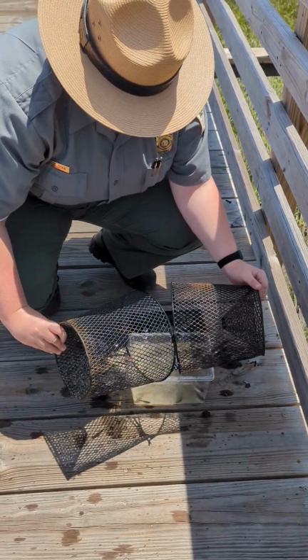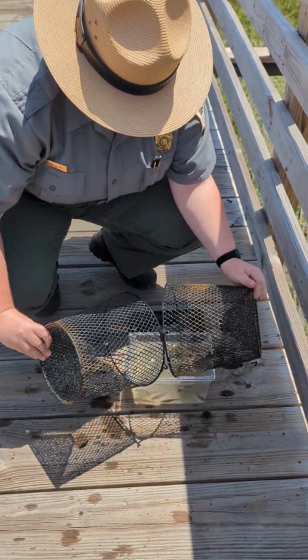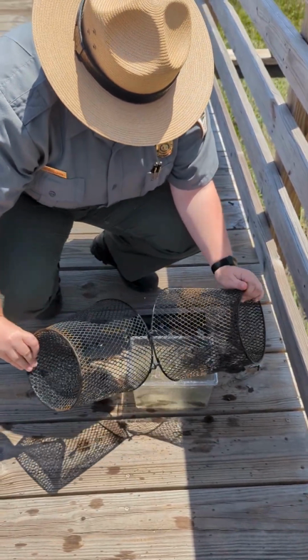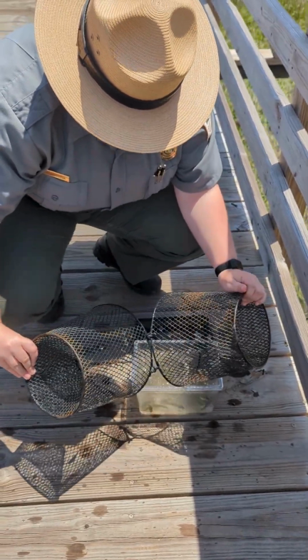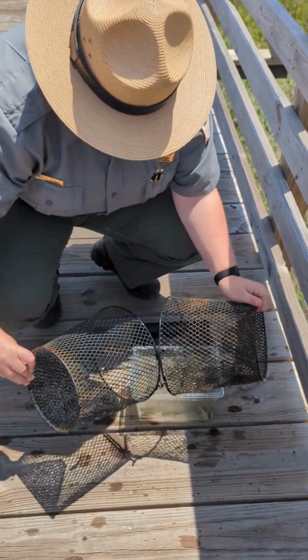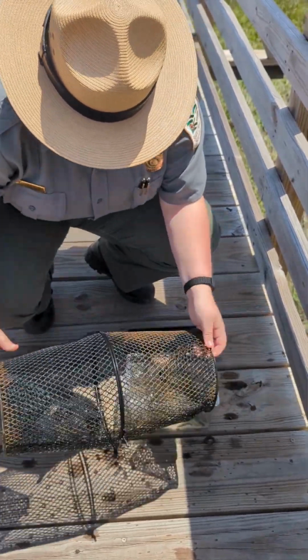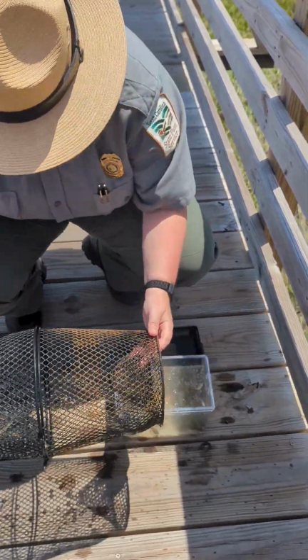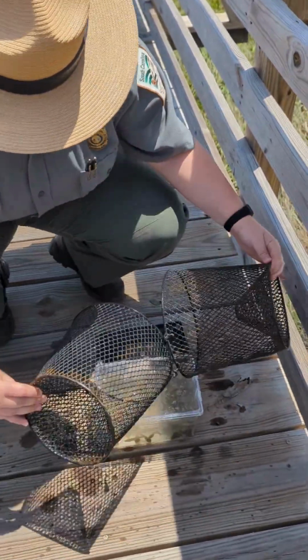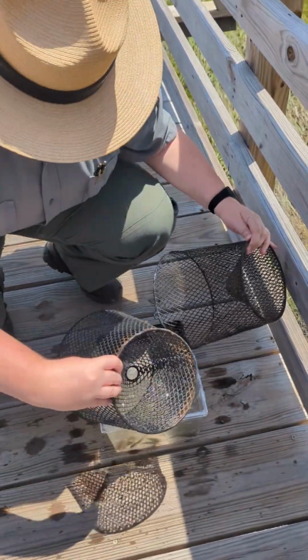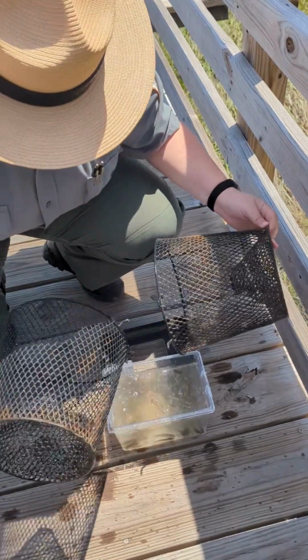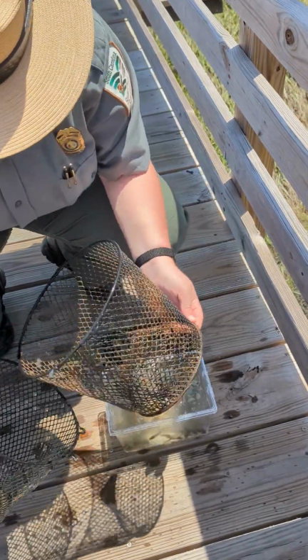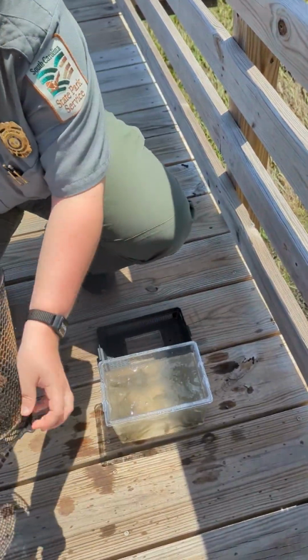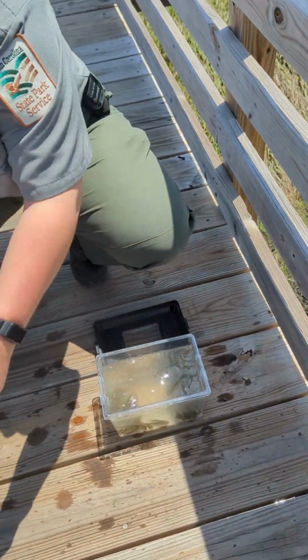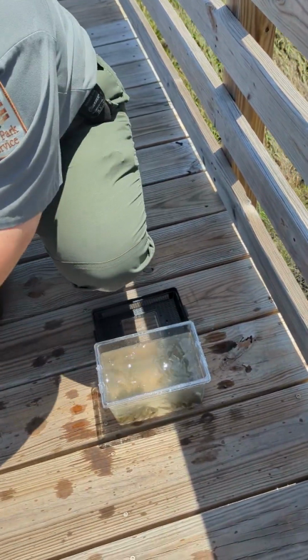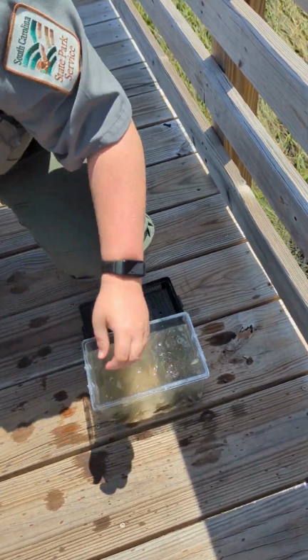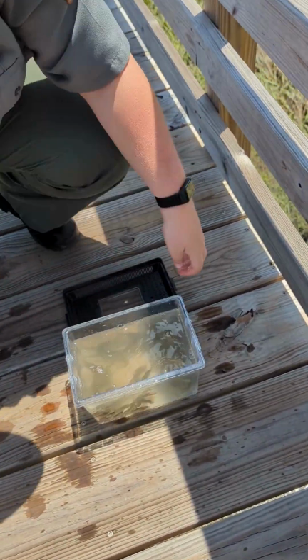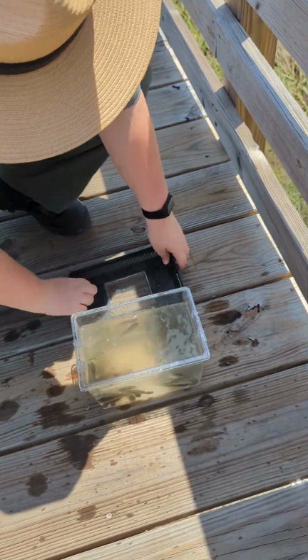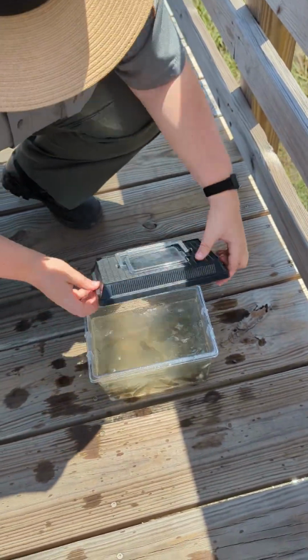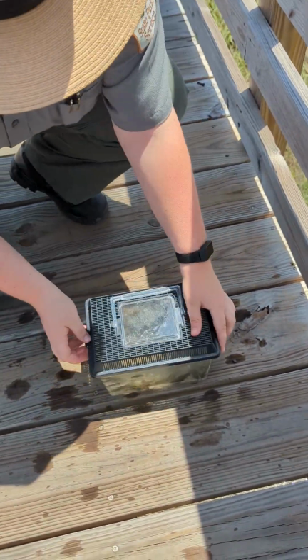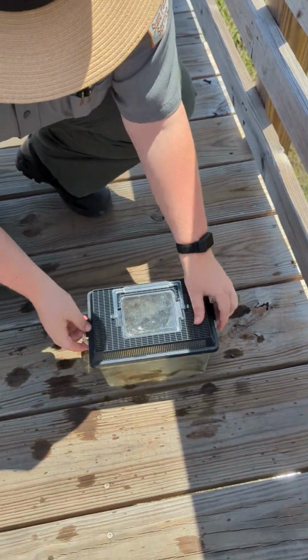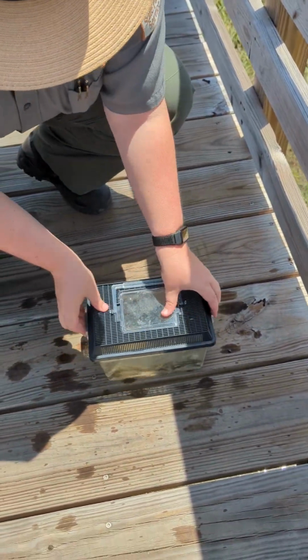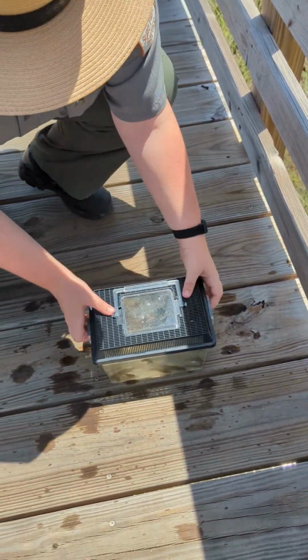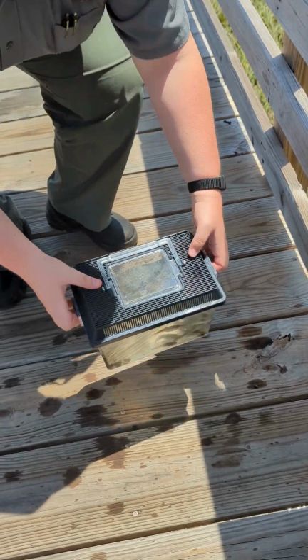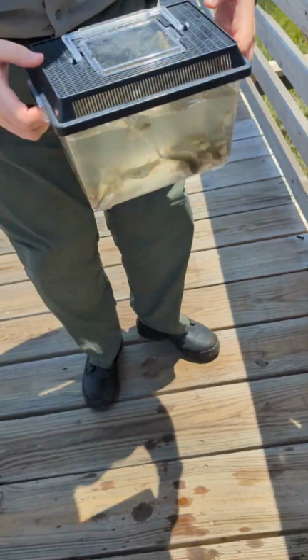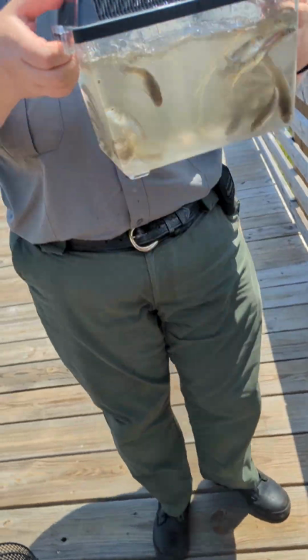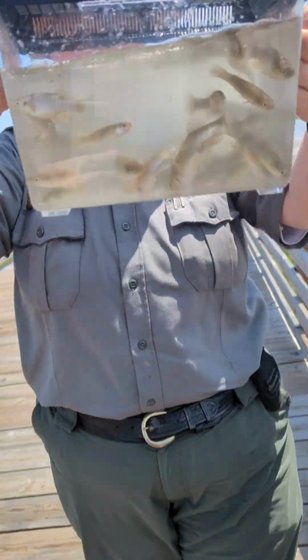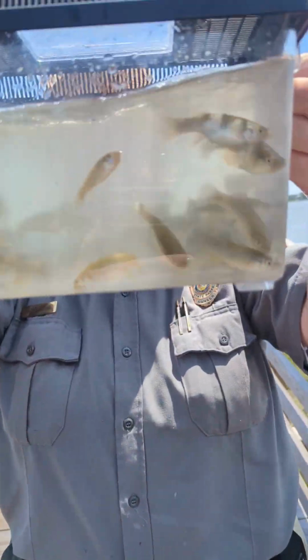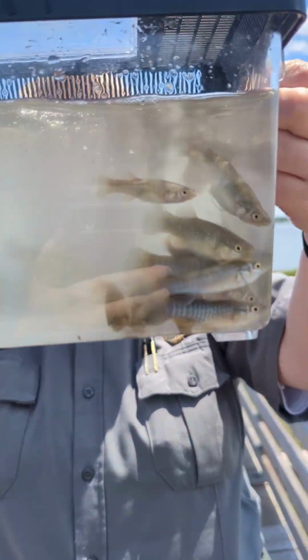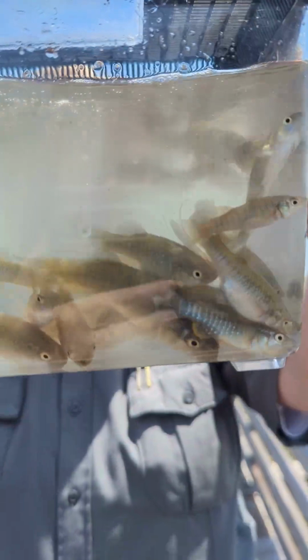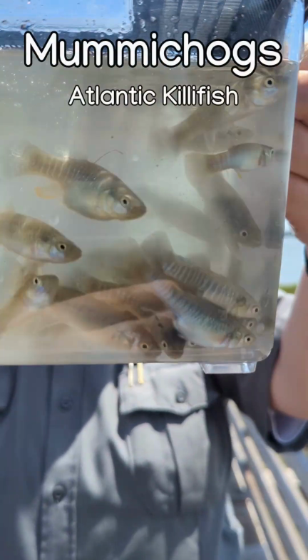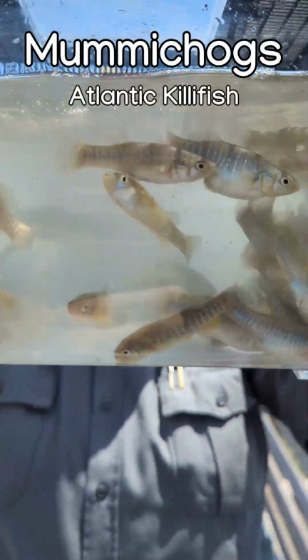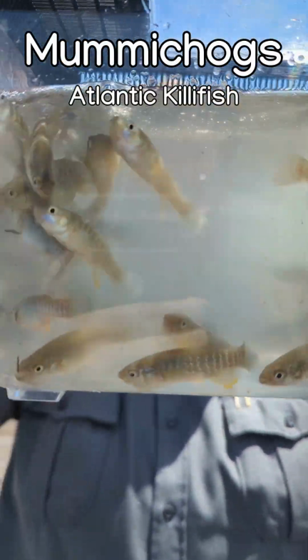This behavior is also called shoaling or schooling. Lastly, these fish are not in the same family as true minnows, but many people call them mud, marsh, or saltwater minnows. Have you guessed yet? We're talking about mummychogs, or Atlantic killifish.